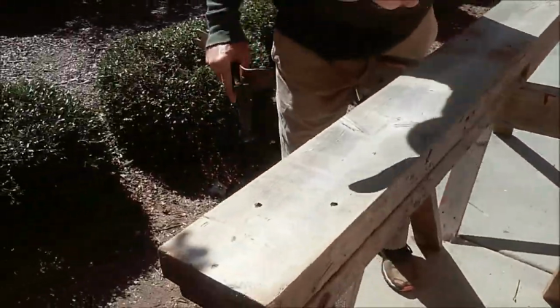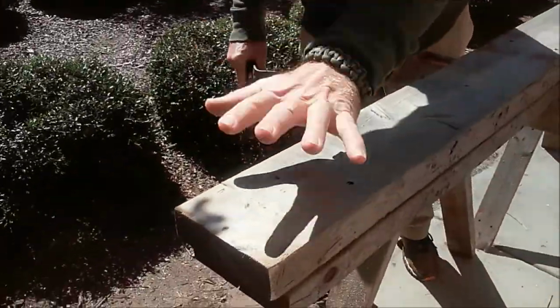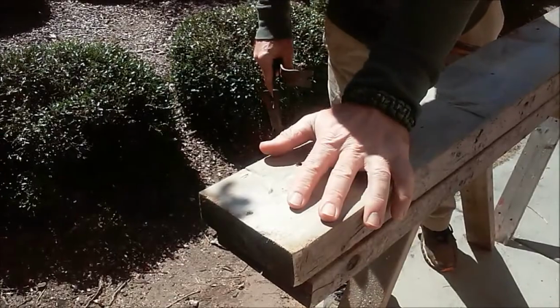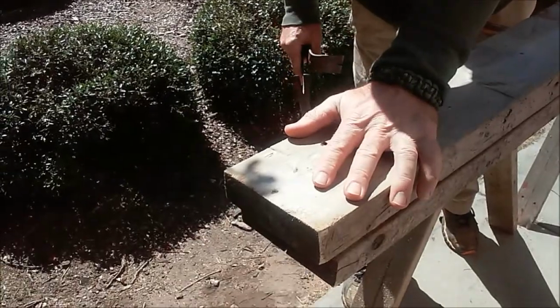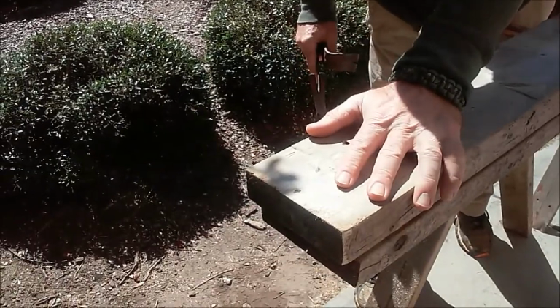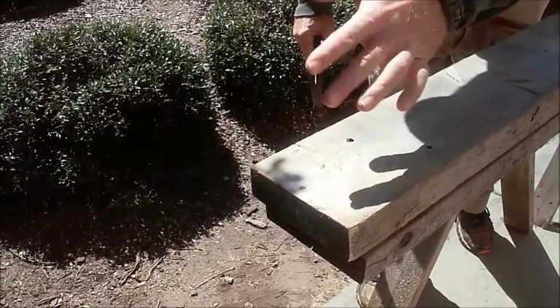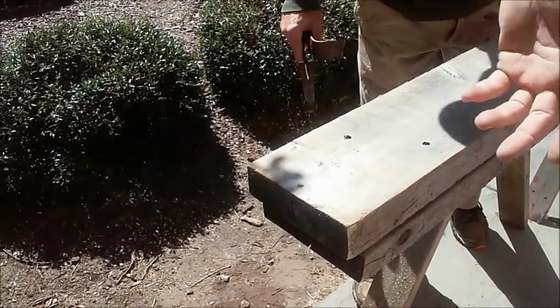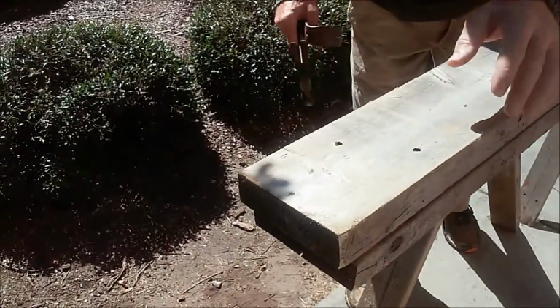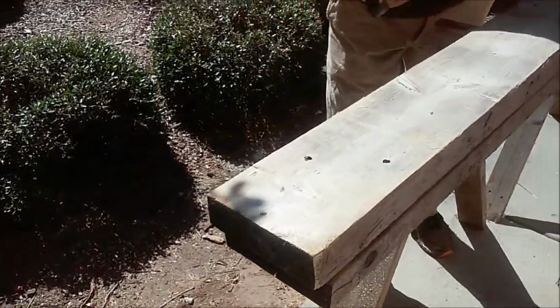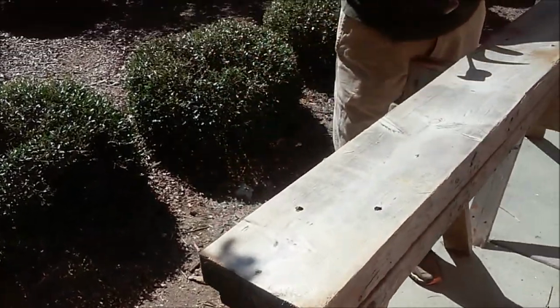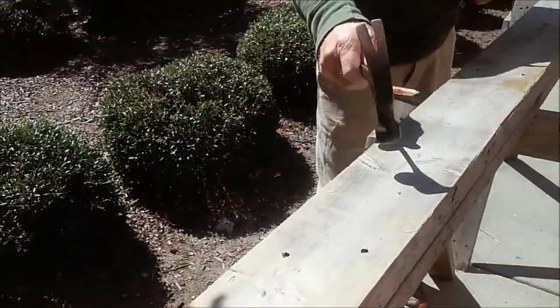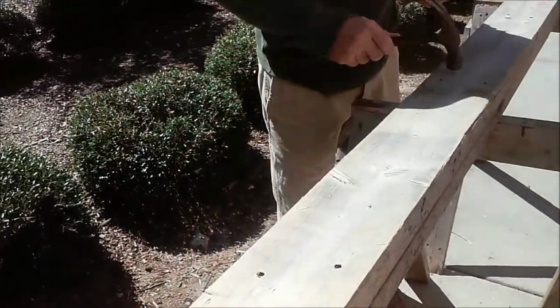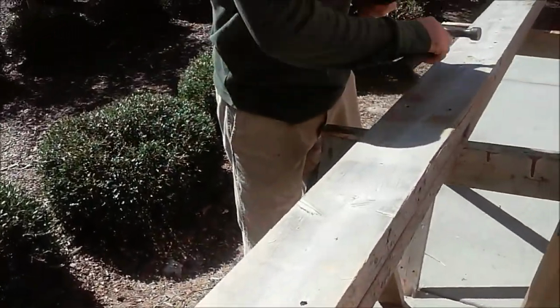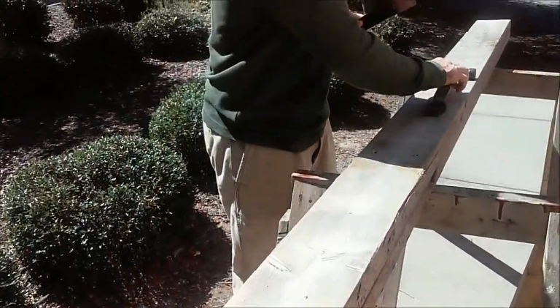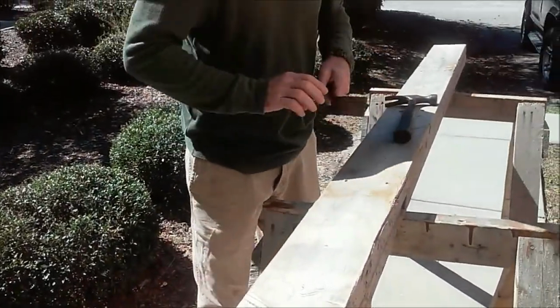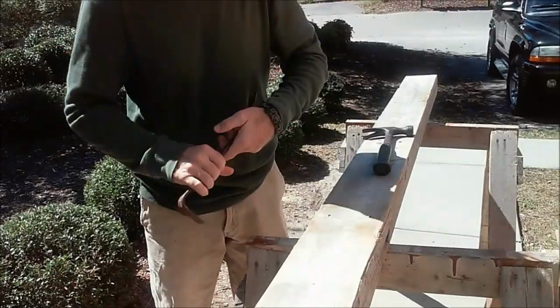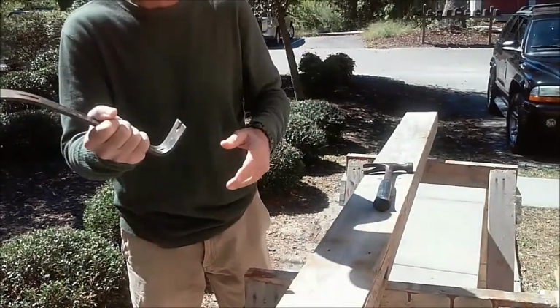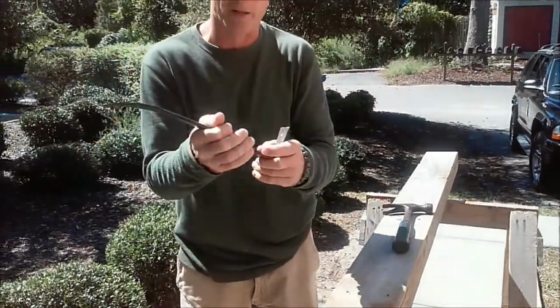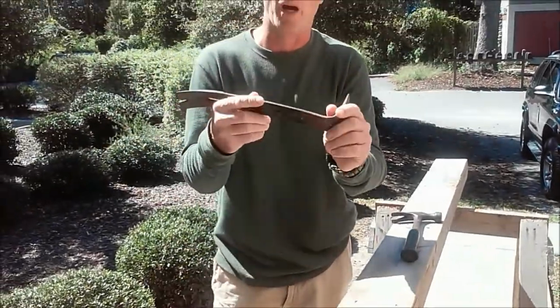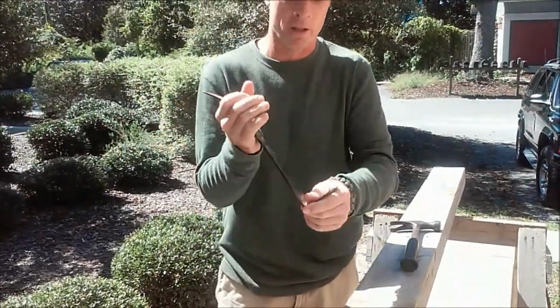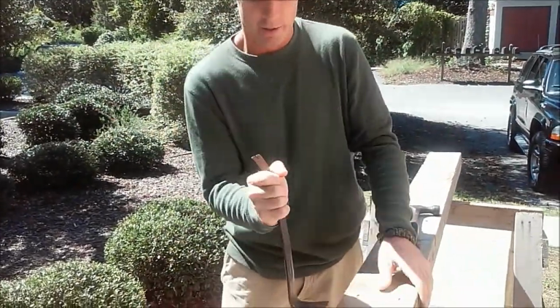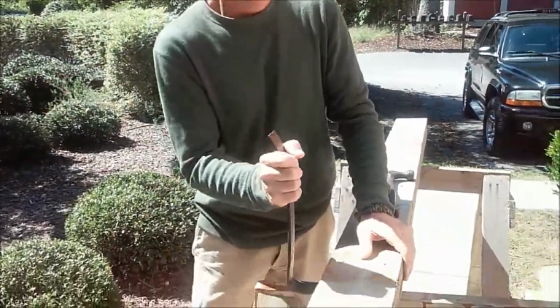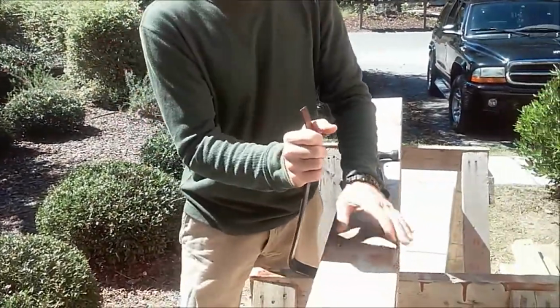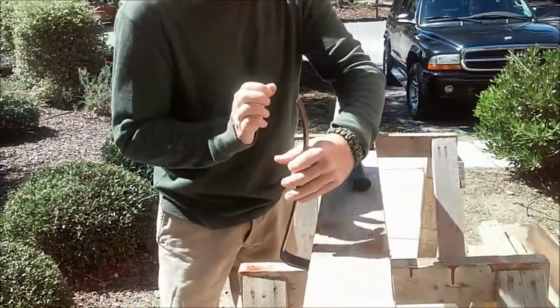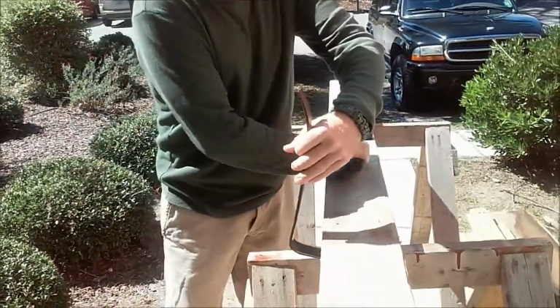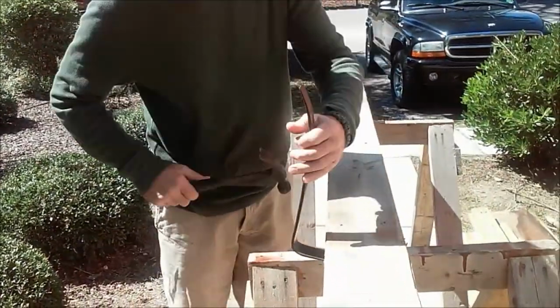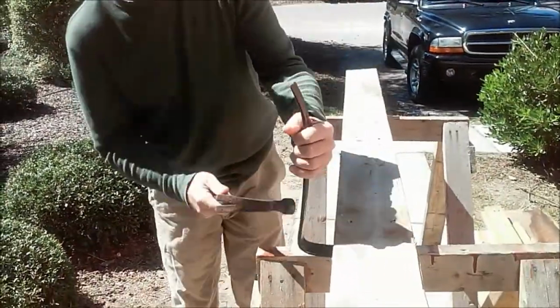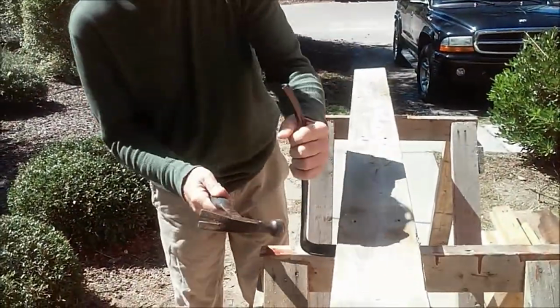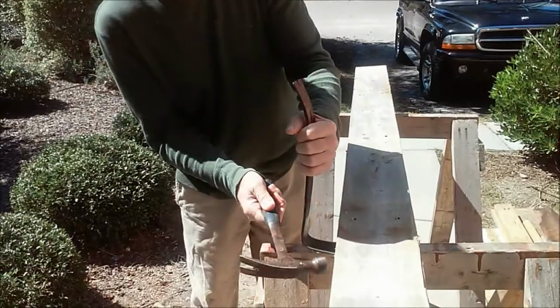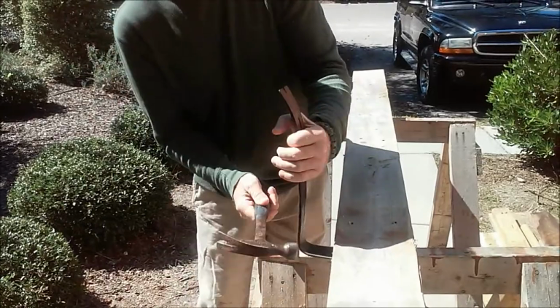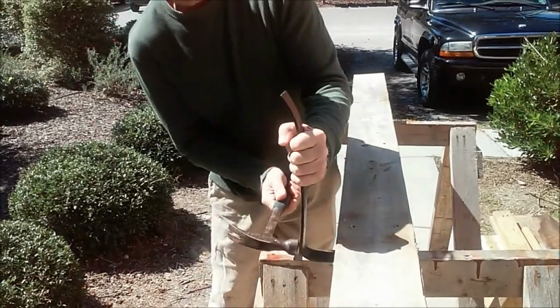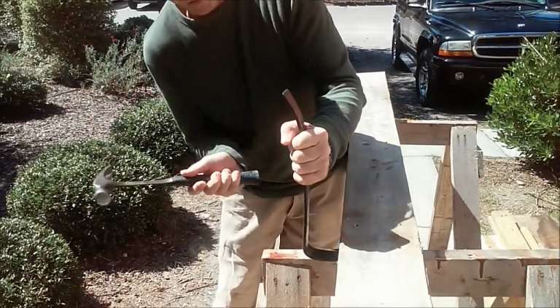I actually already started it, and then I got the idea to film it for you, but I'm going to just walk down here to show you how I'm doing it. Use a flat pry bar, and you're most likely going to have a hard time getting it in between, so you're just going to hammer it in.